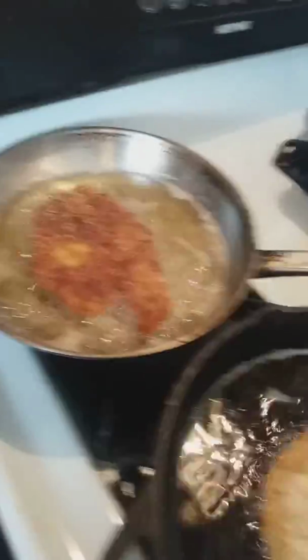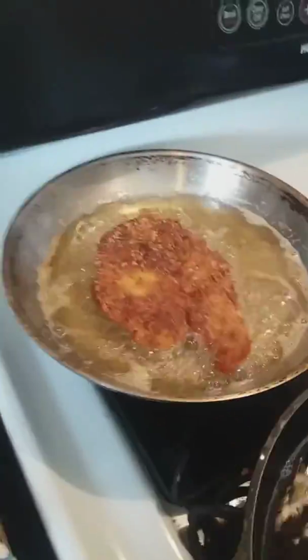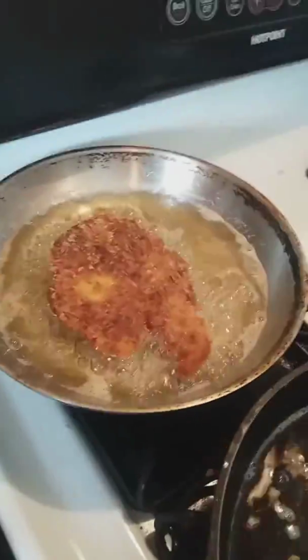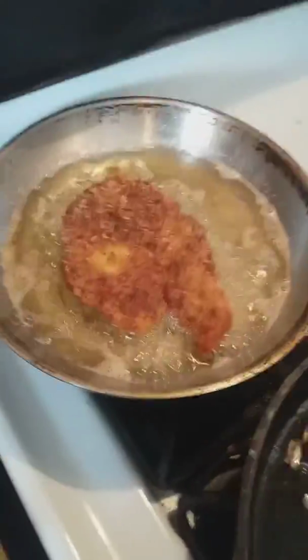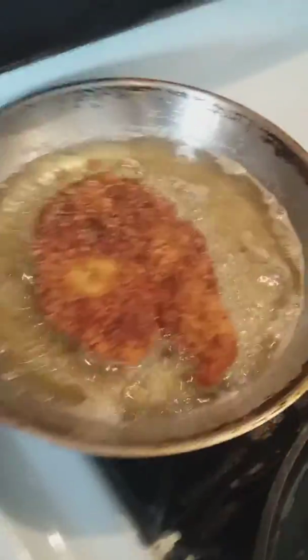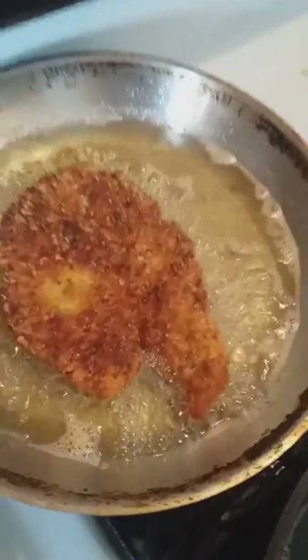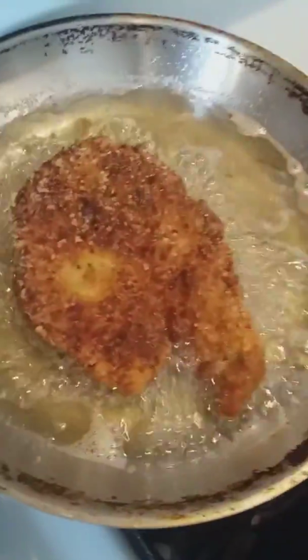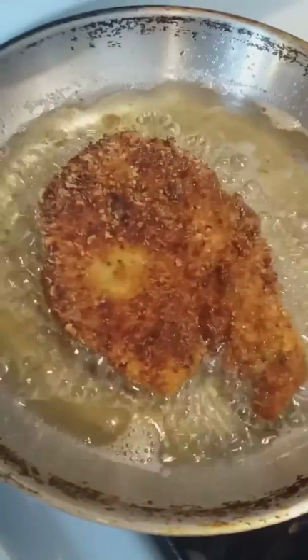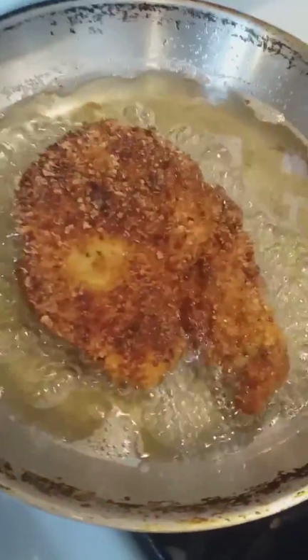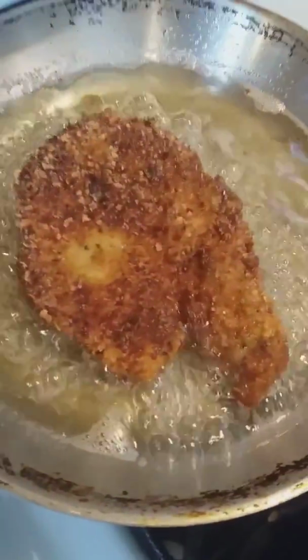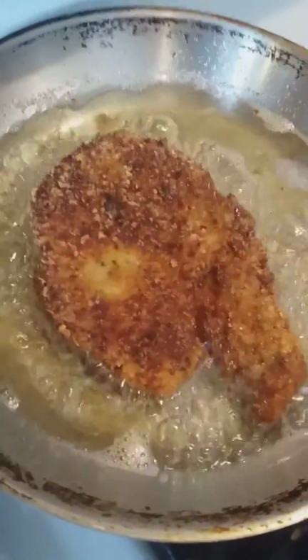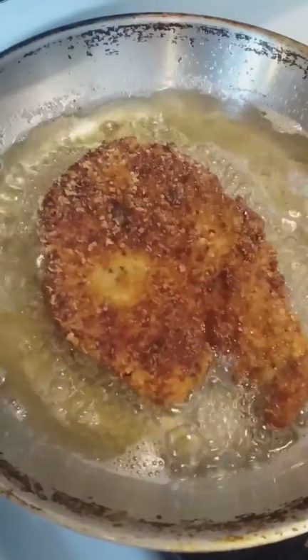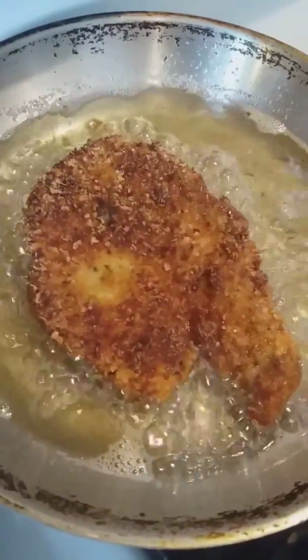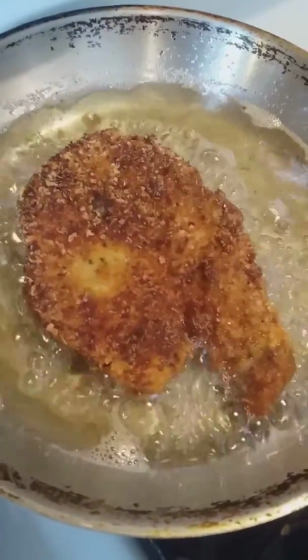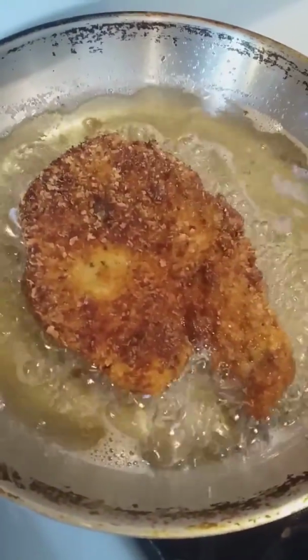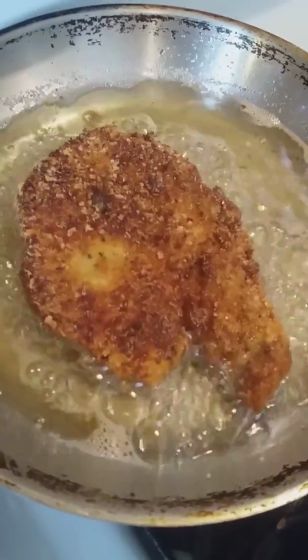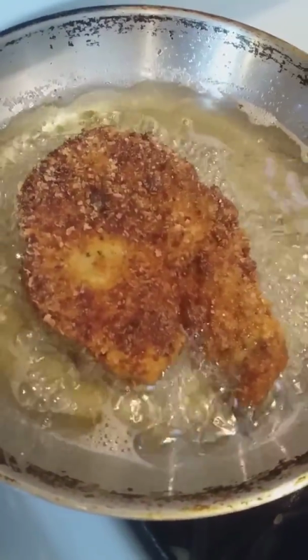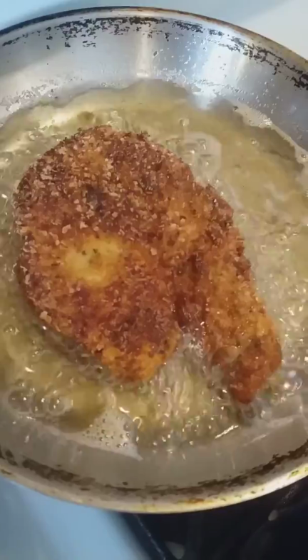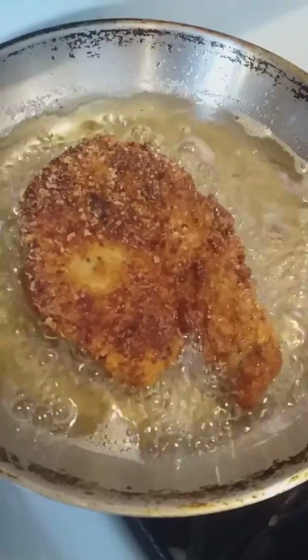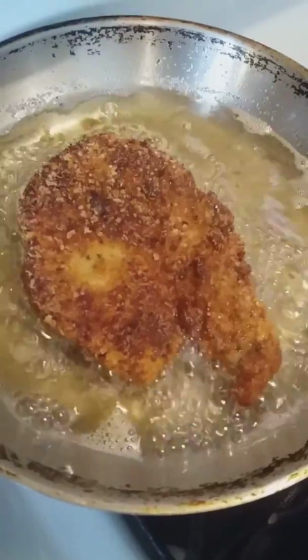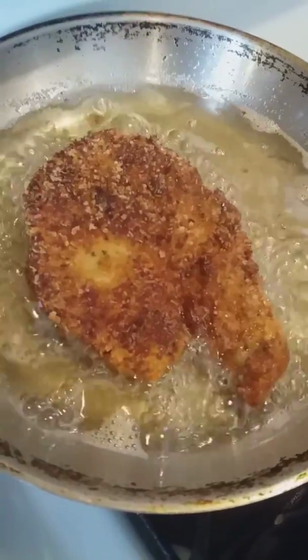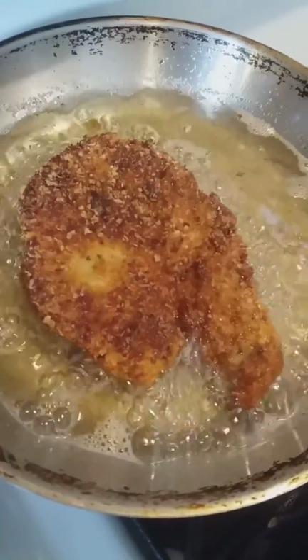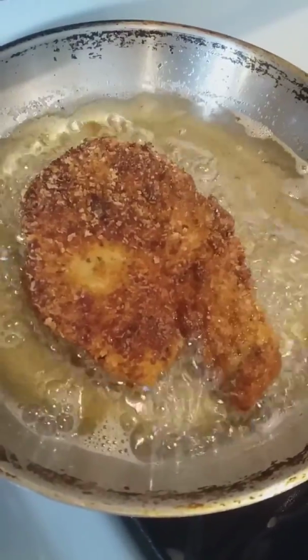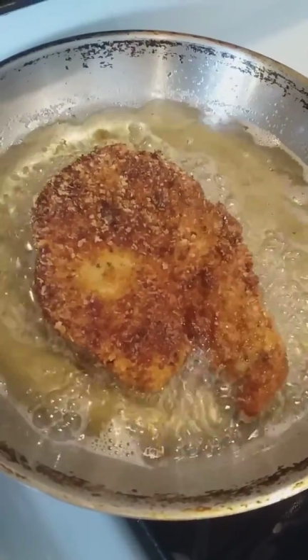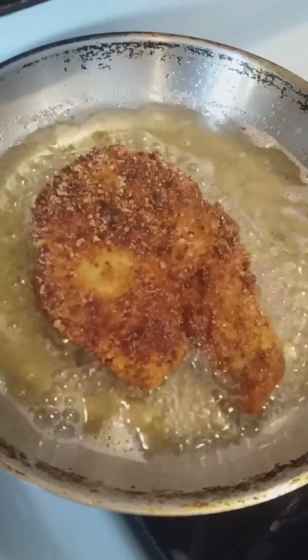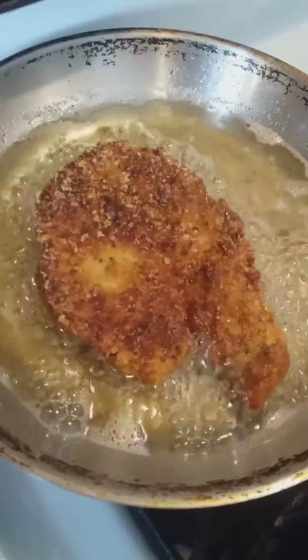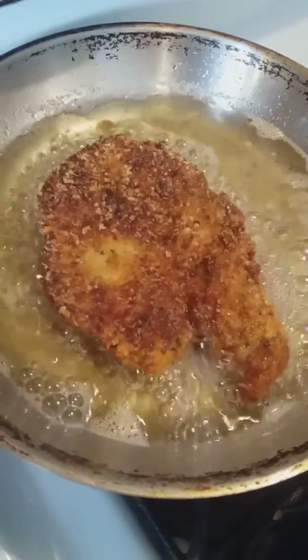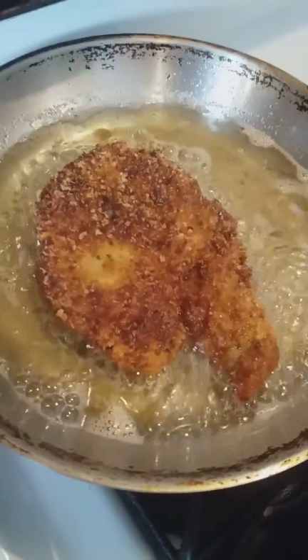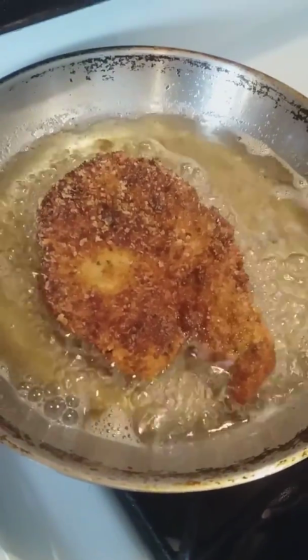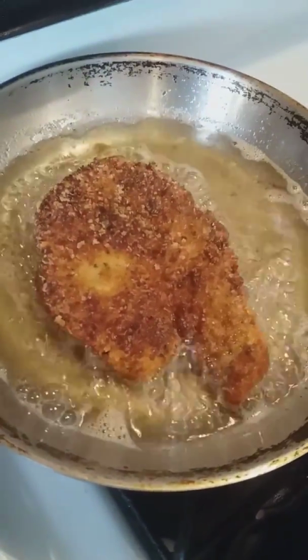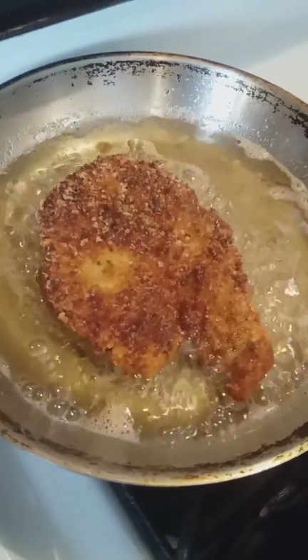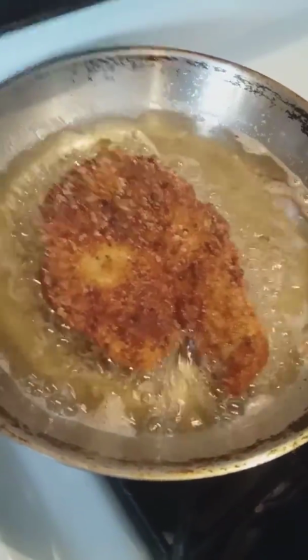See how nice and brown that is? That's how brown it should be. You don't want black, you don't want burnt, you don't want shriveled up and destroyed.